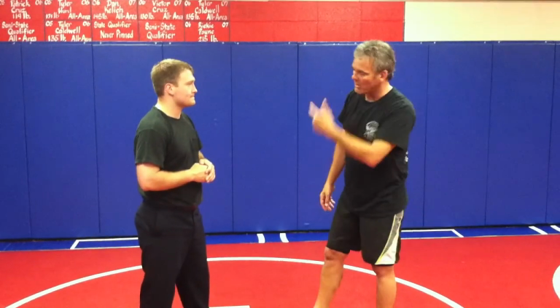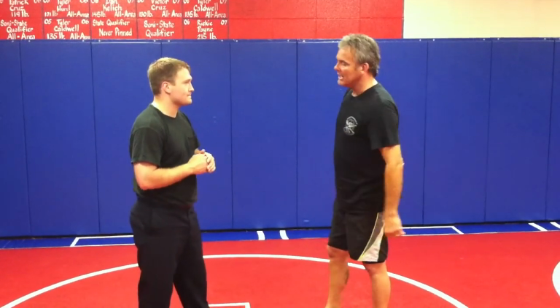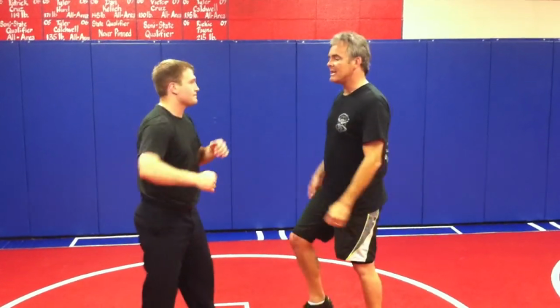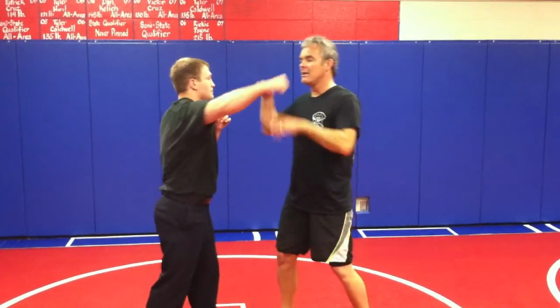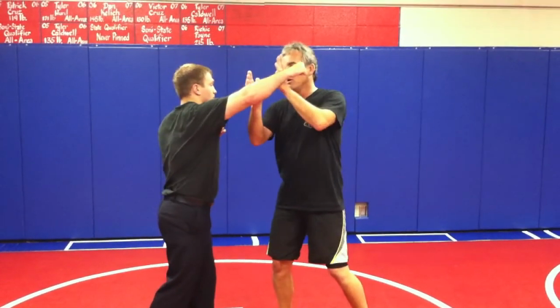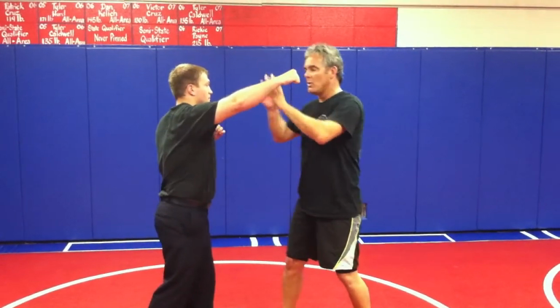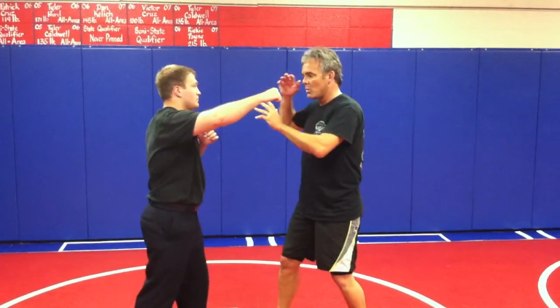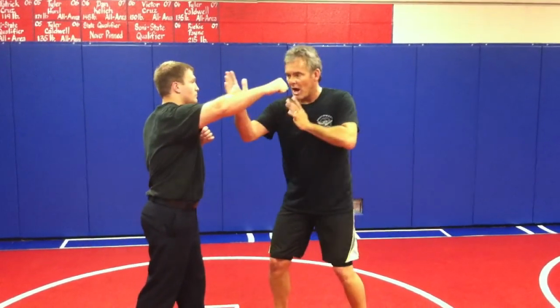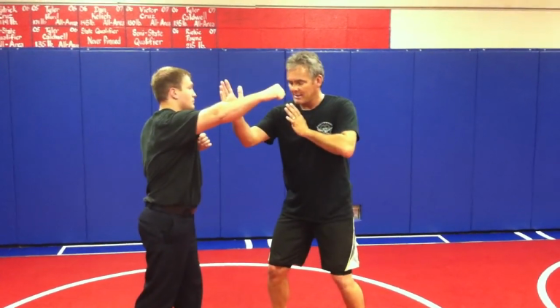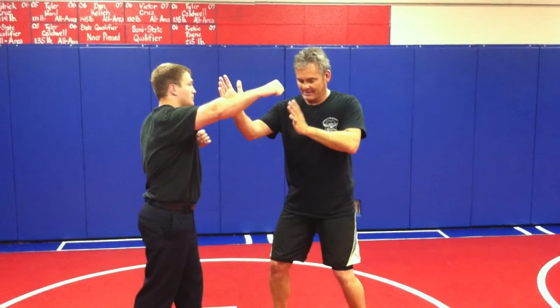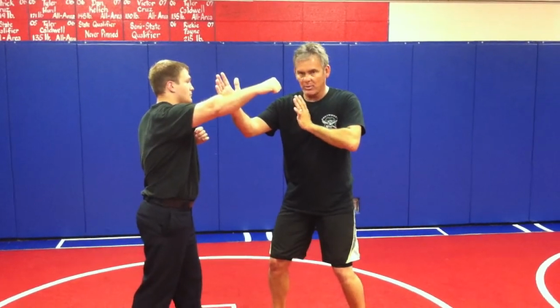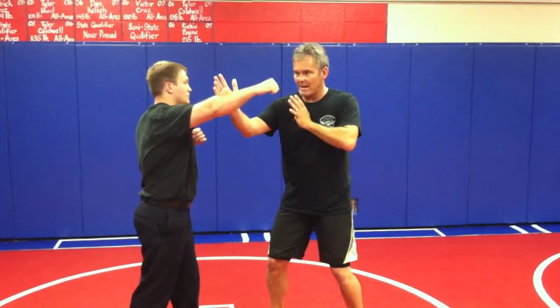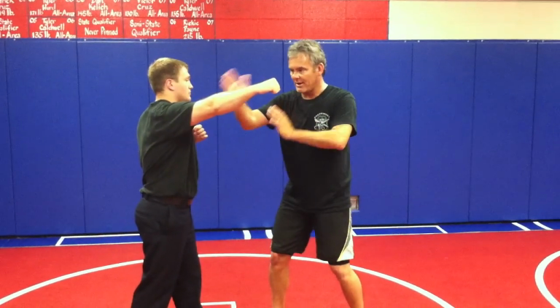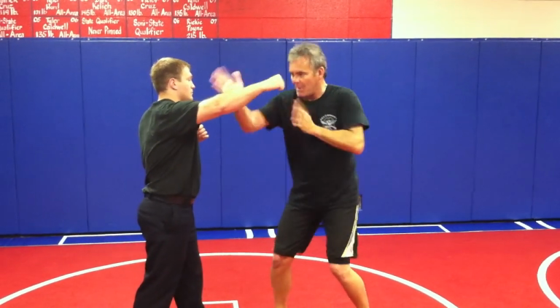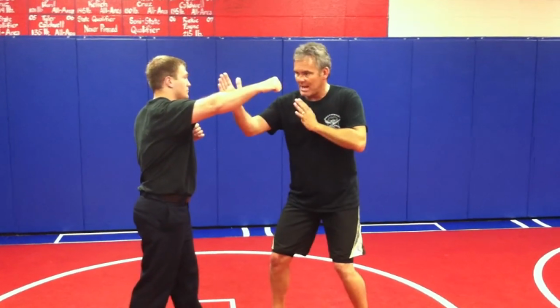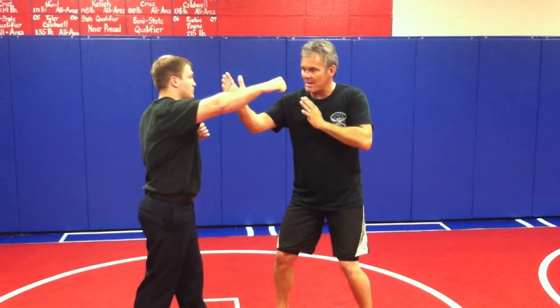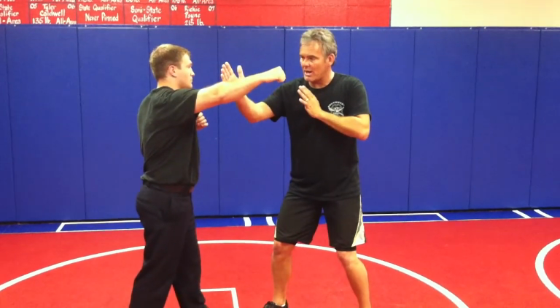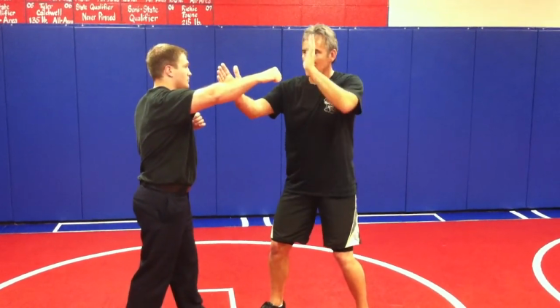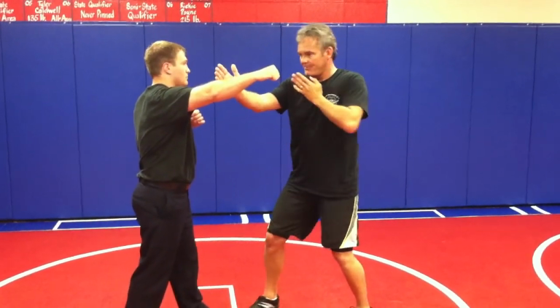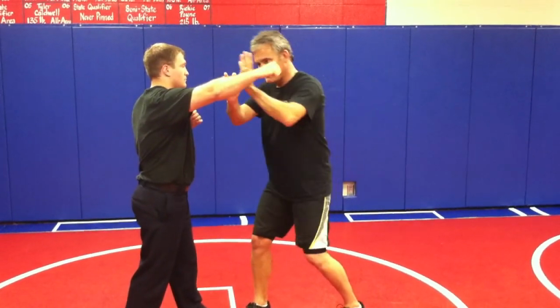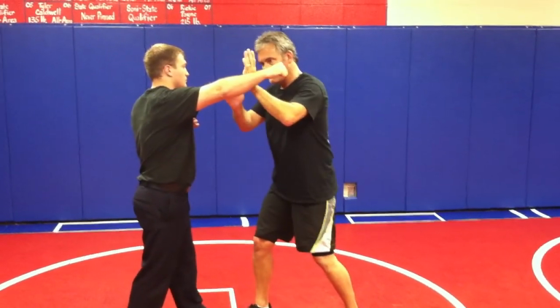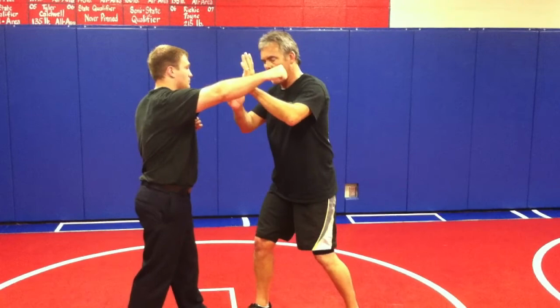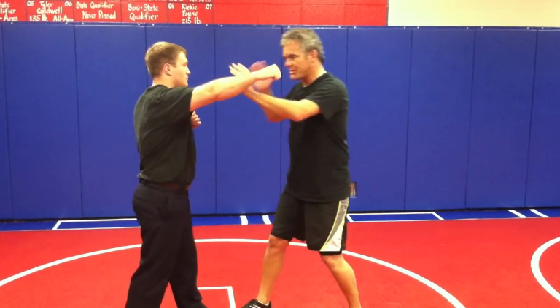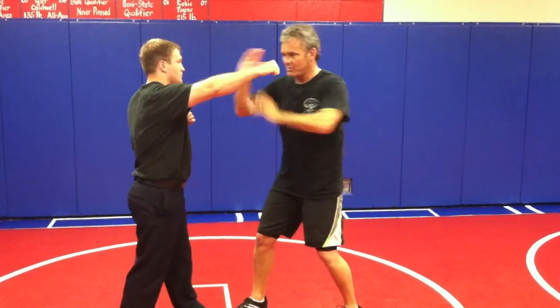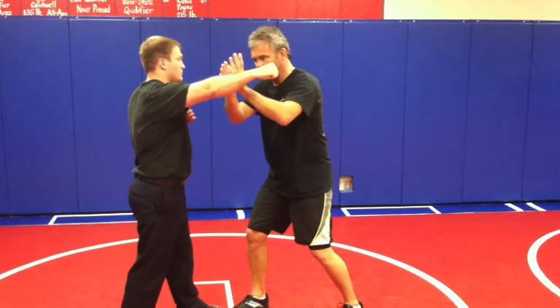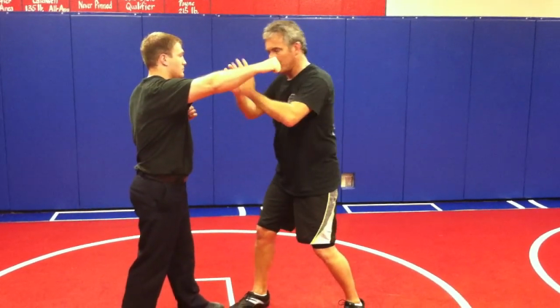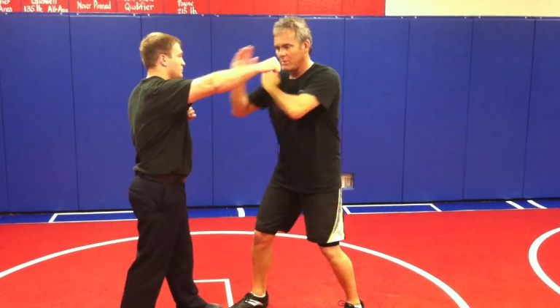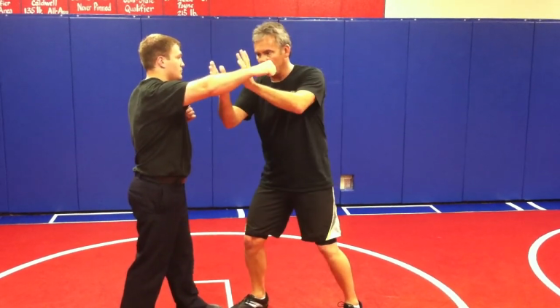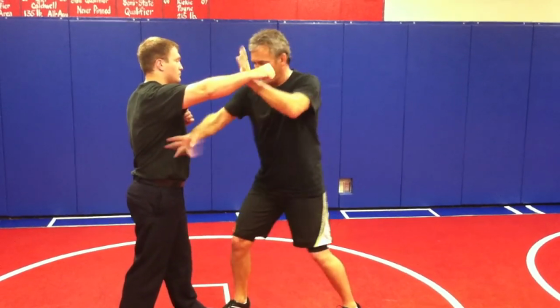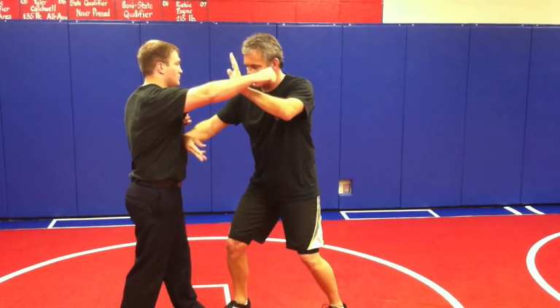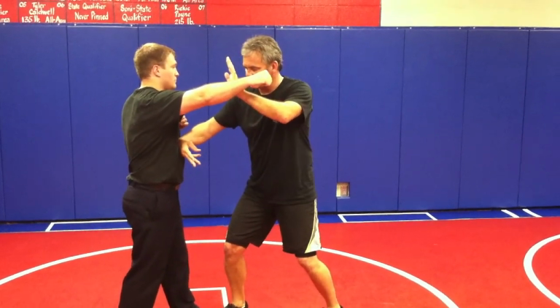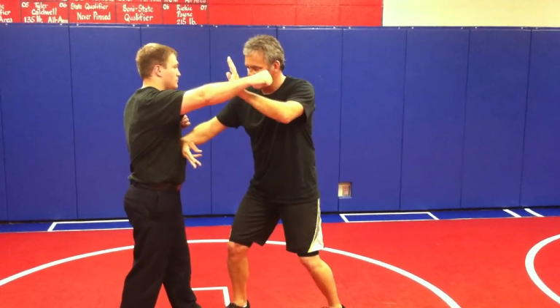So he comes in, and right as the left one comes back to T-Rex — boom! — together to make it quick. This is our iron fortress: one, two. Chicken wrist to the ribs.